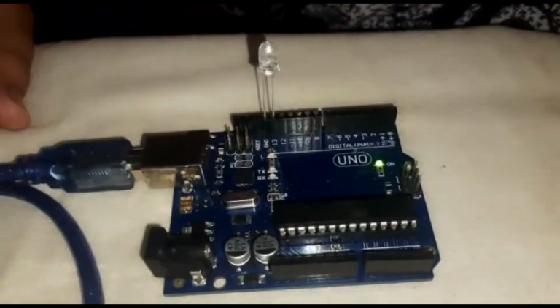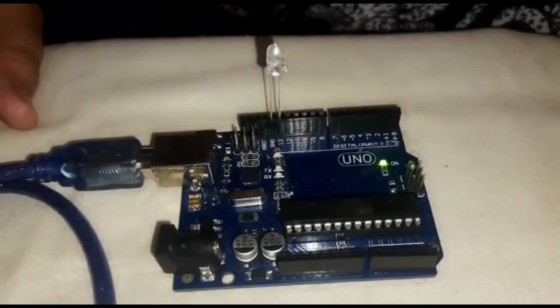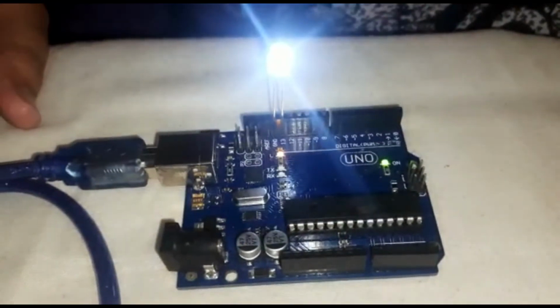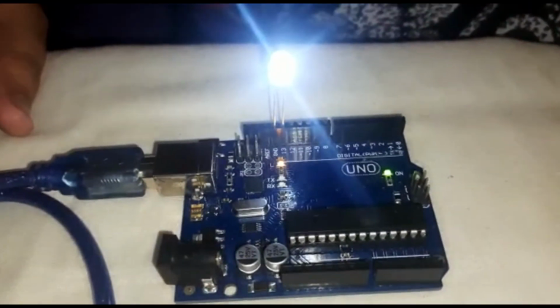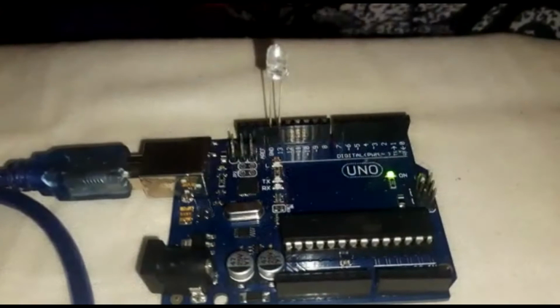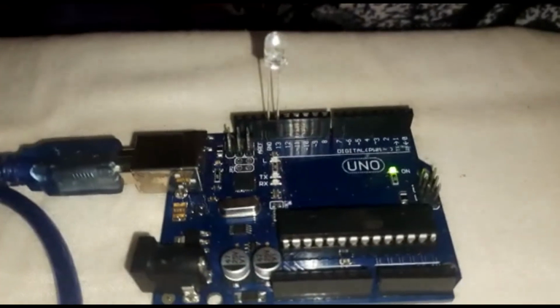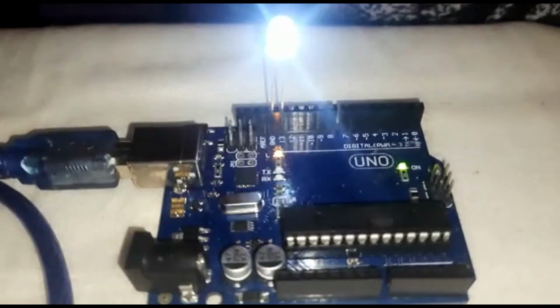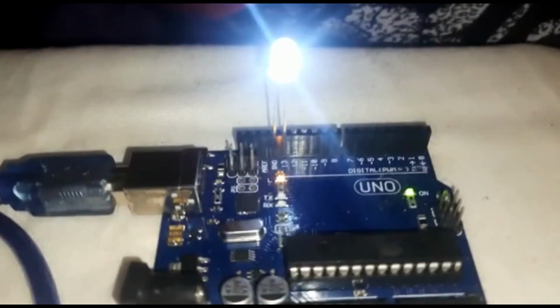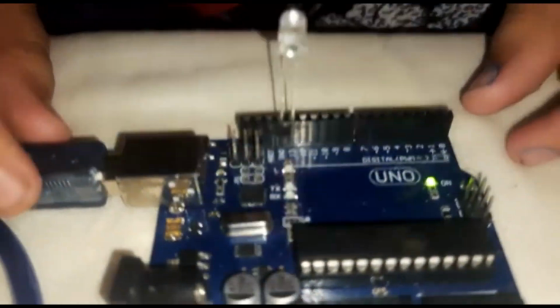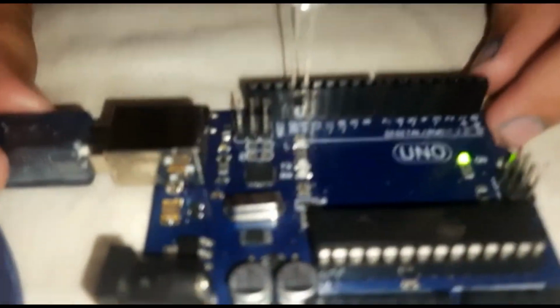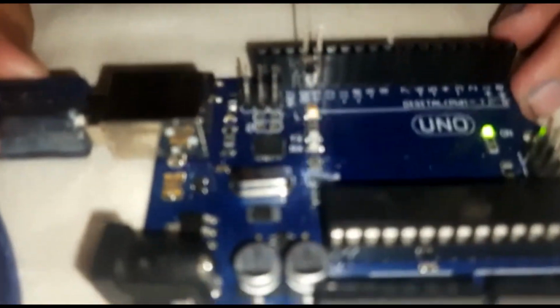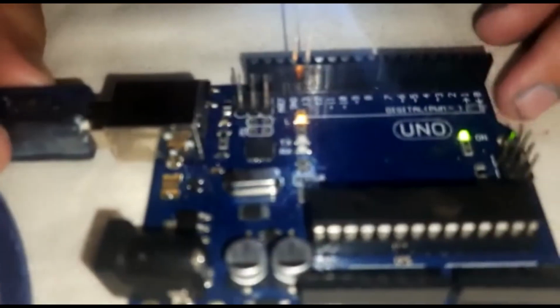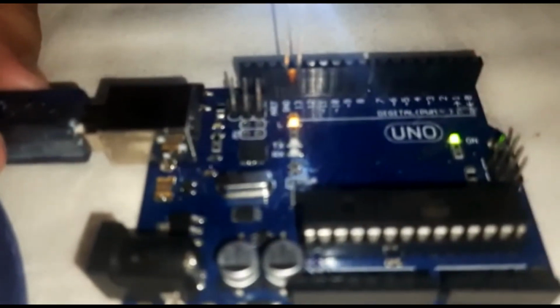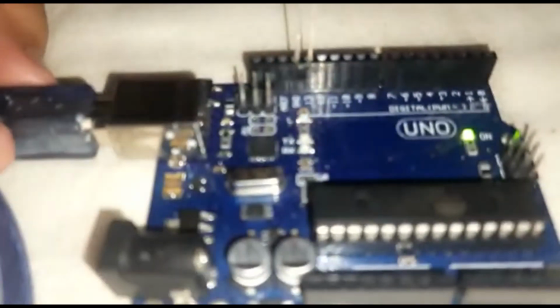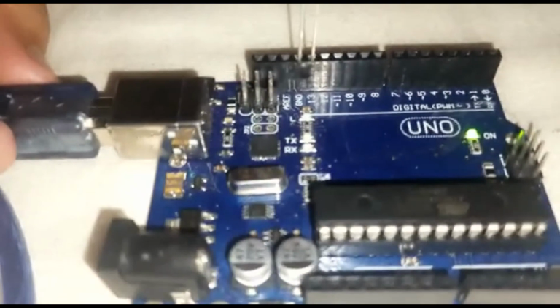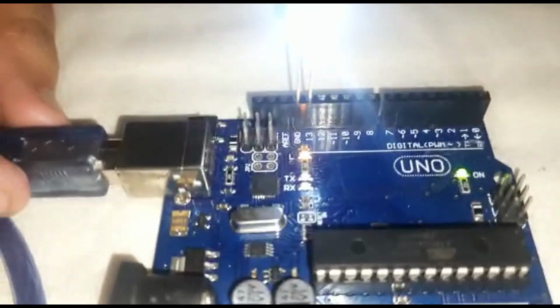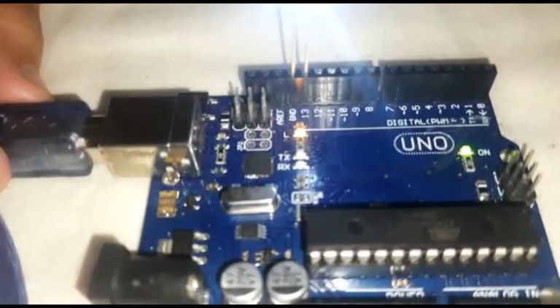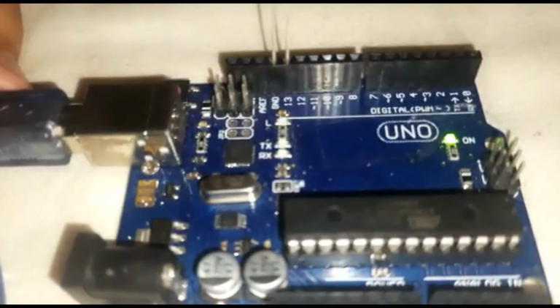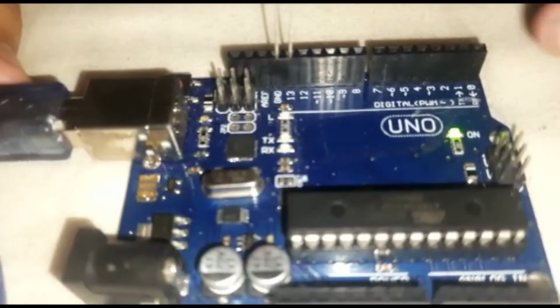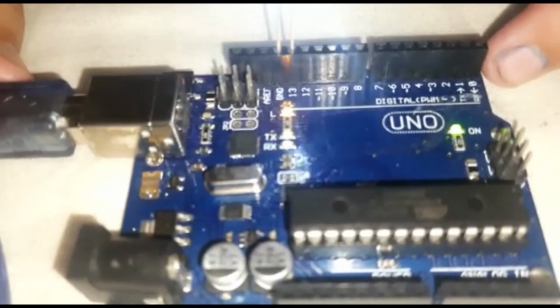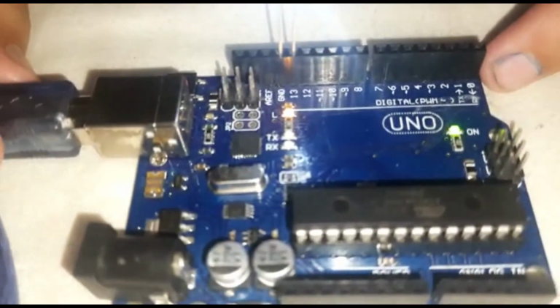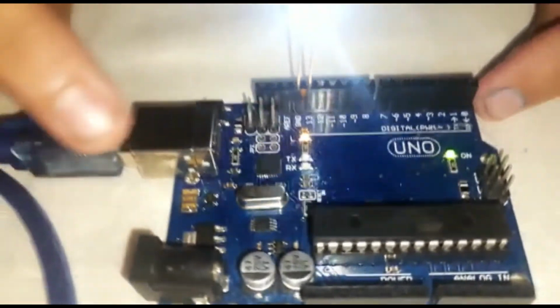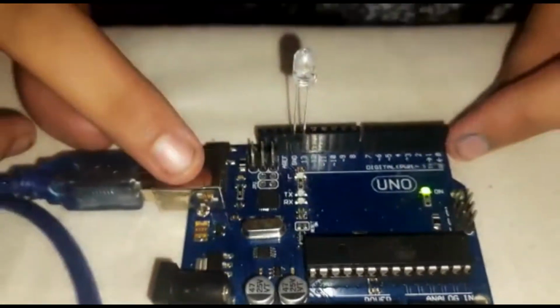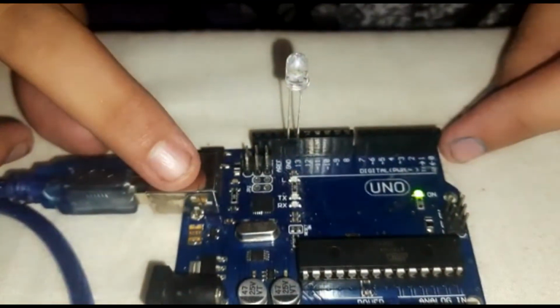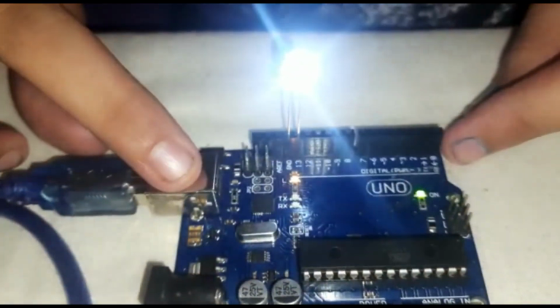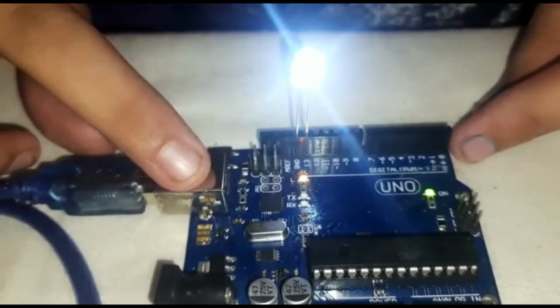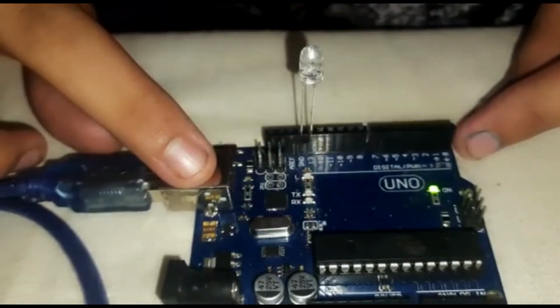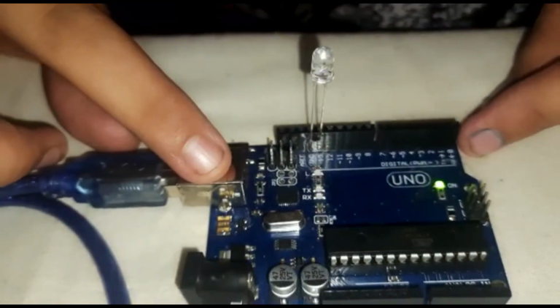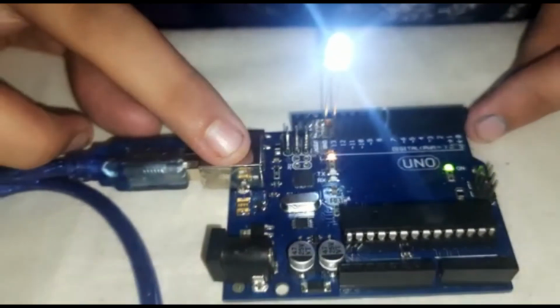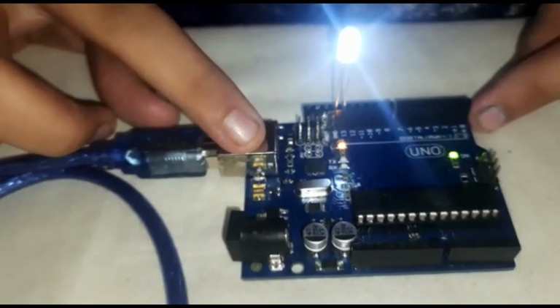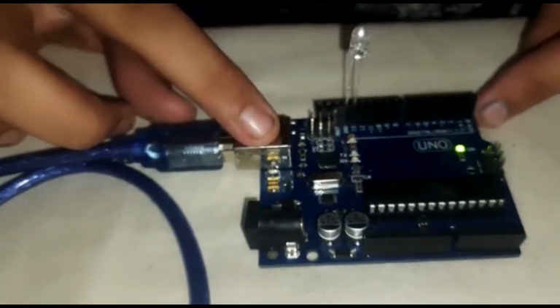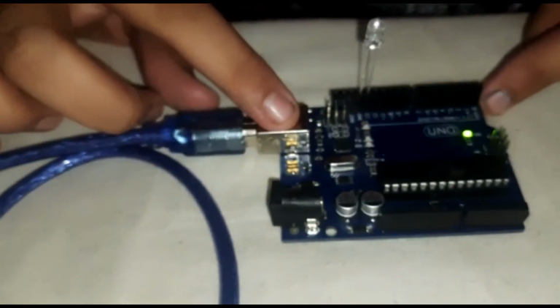It is working! This is the blink project. The positive side connects to pin 13 and the negative side to GND. The positive leg is longer and the negative leg is smaller.